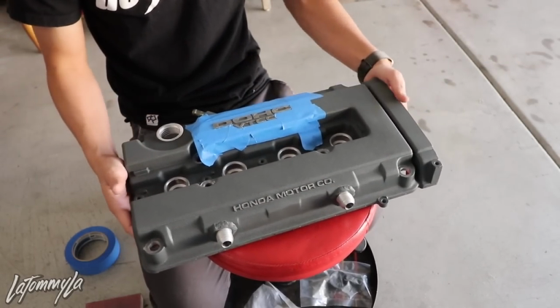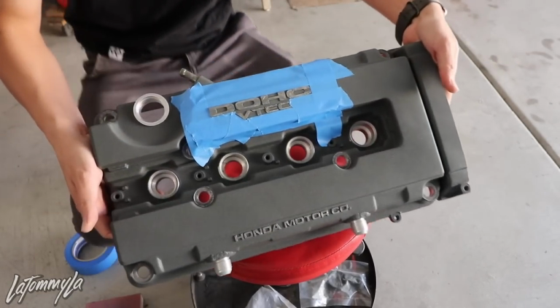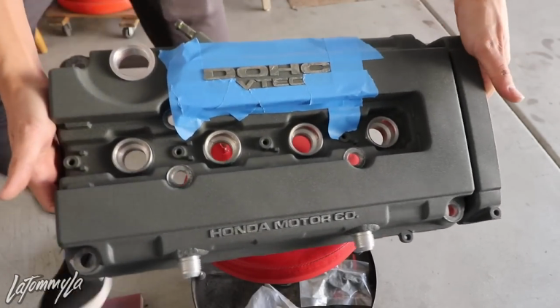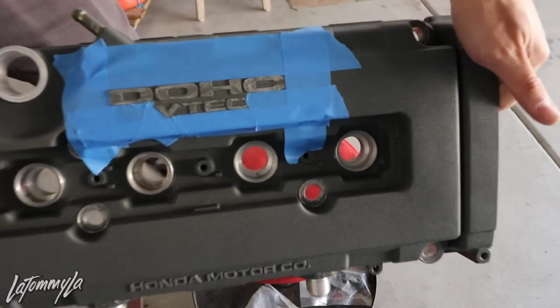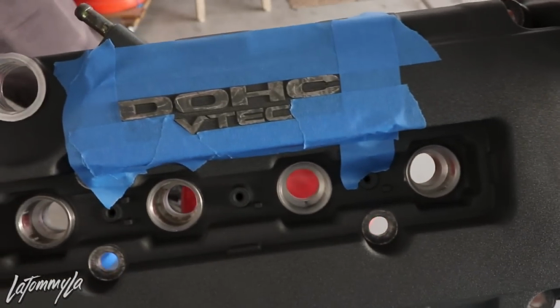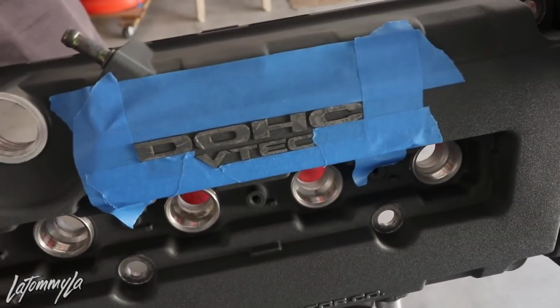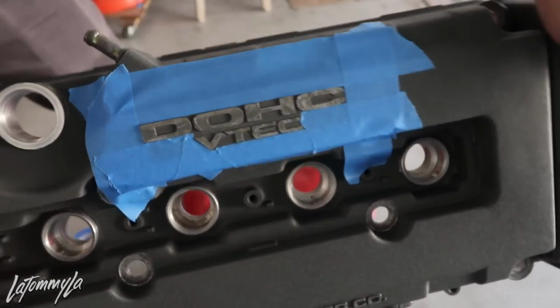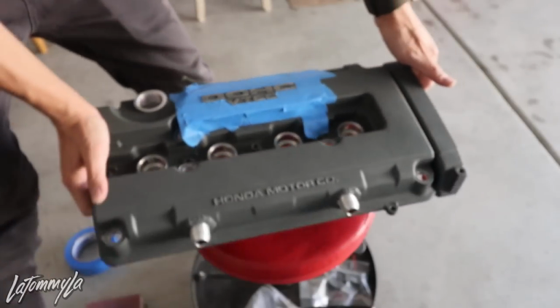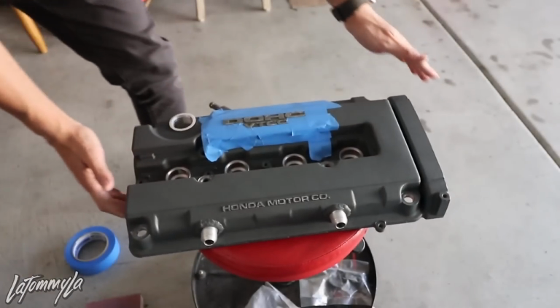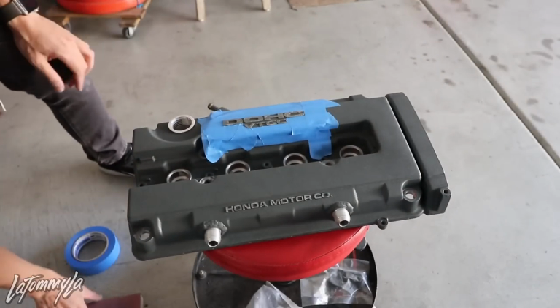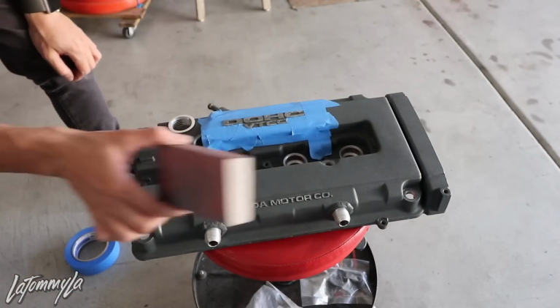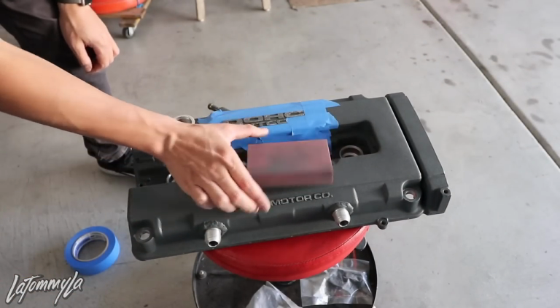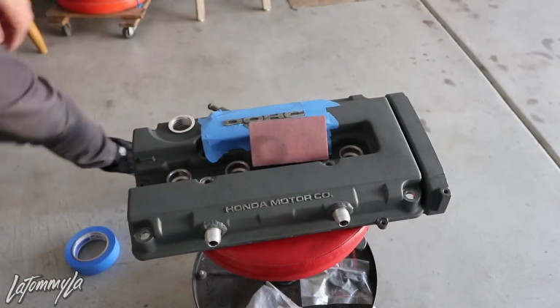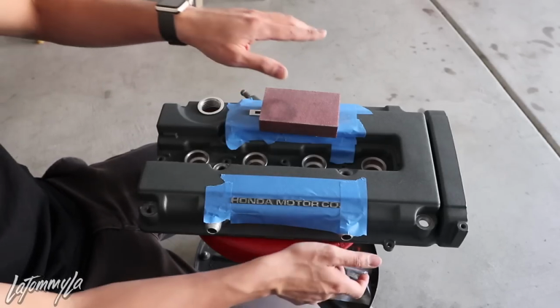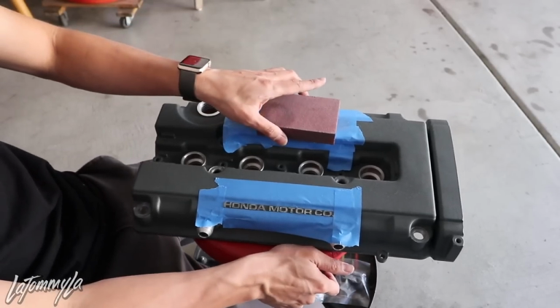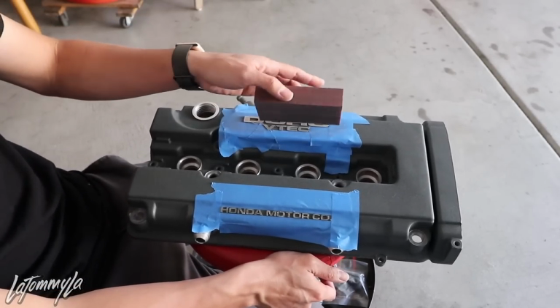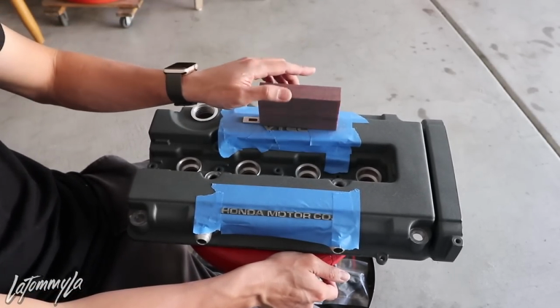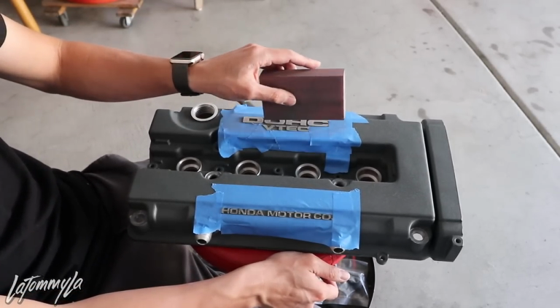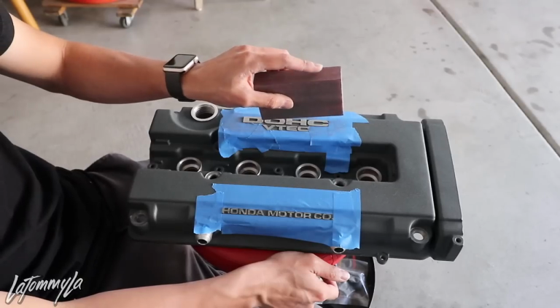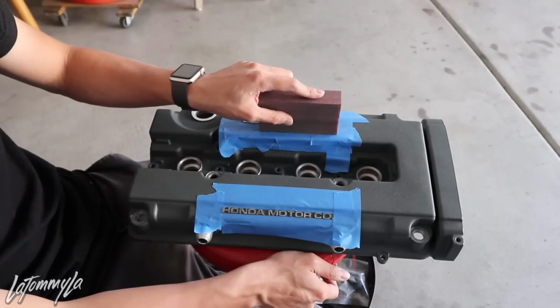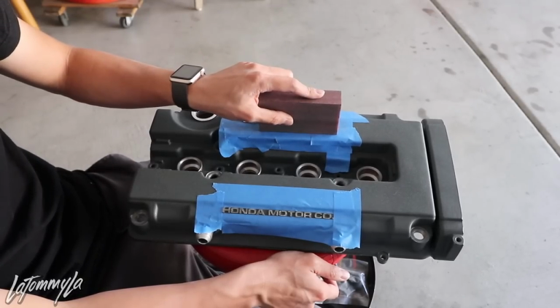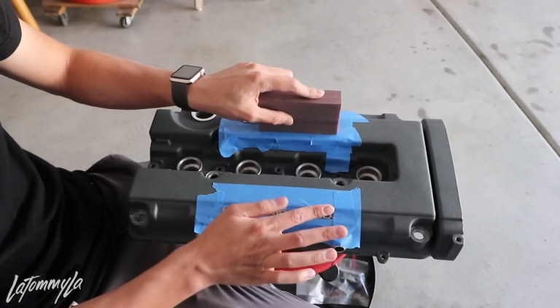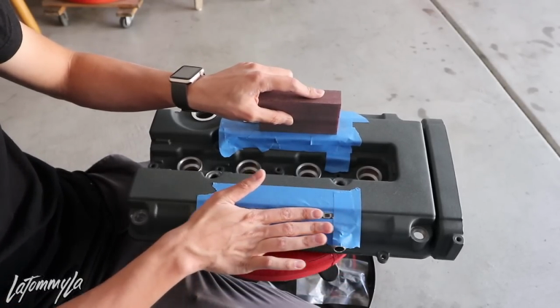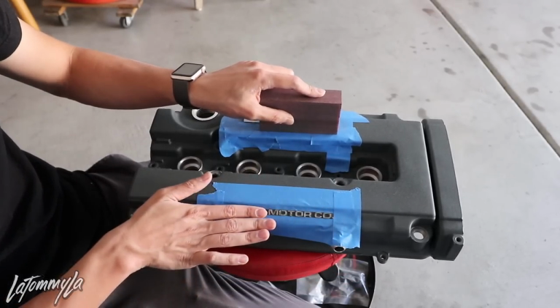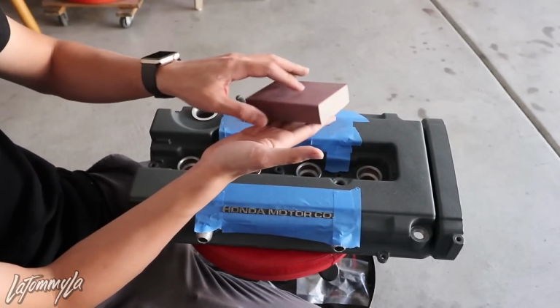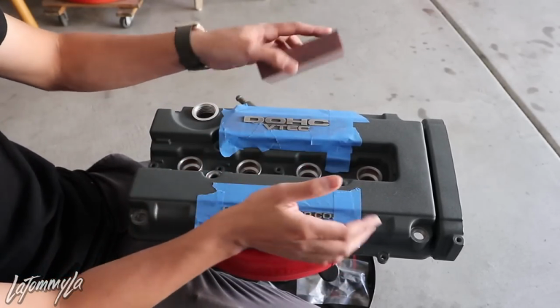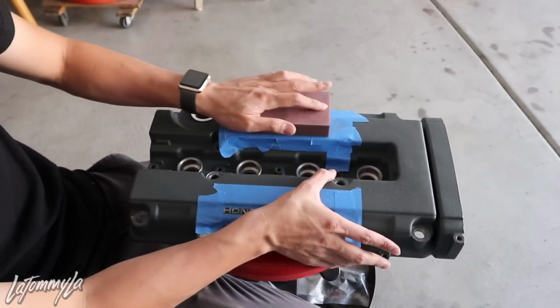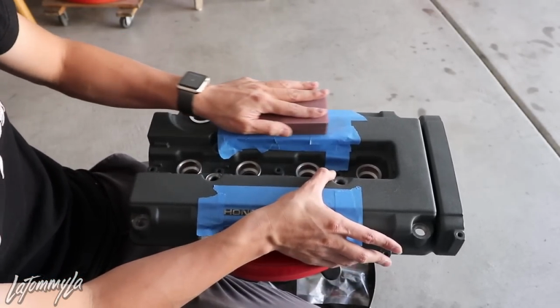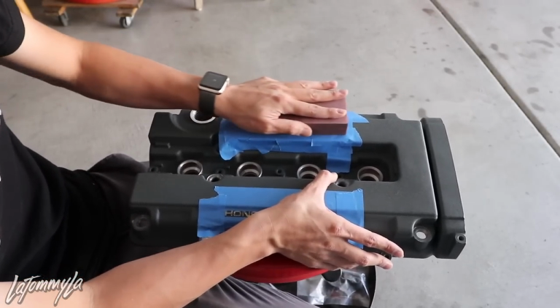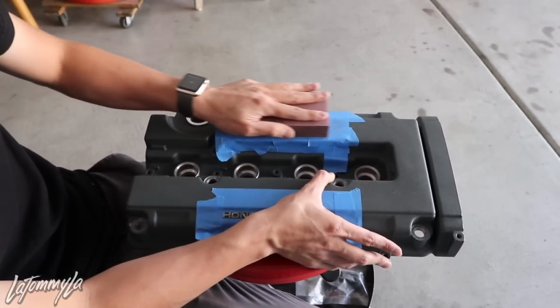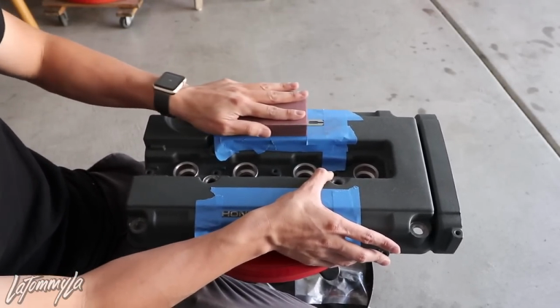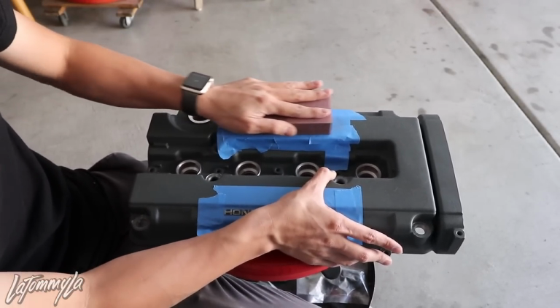Now we start sanding with the sanding block. What I like doing is using the corner for a small portion, or using the actual flat face of the block and going like this. Normally doing it with the sanding block in that motion.